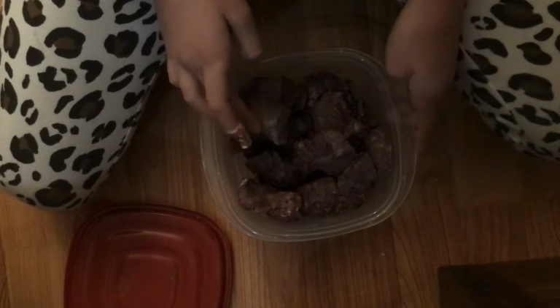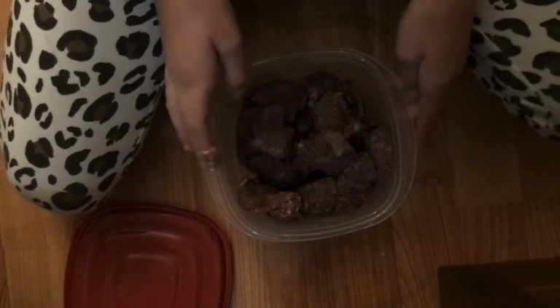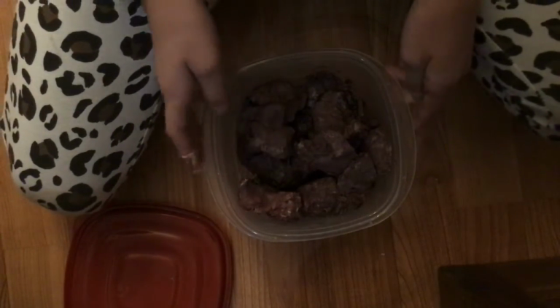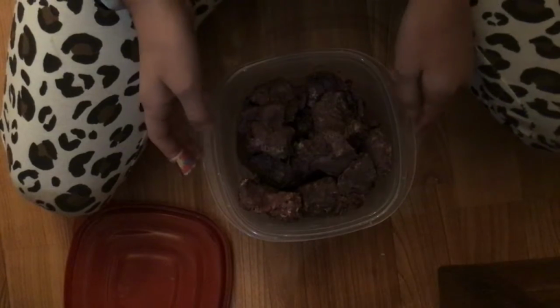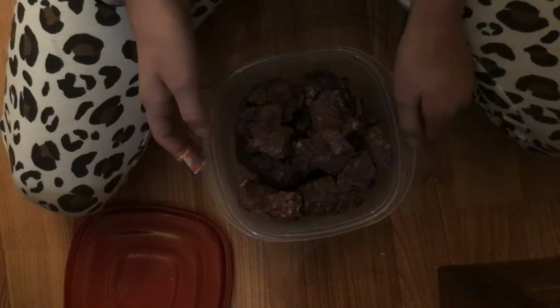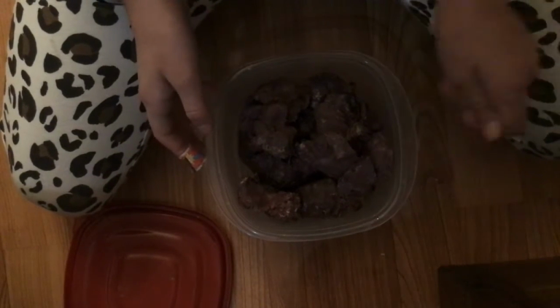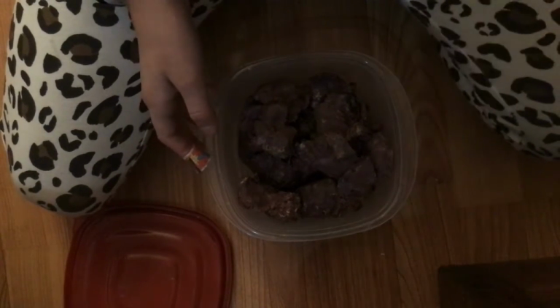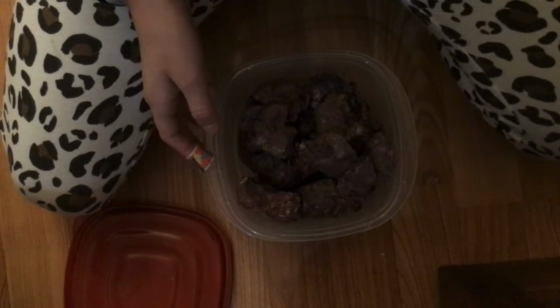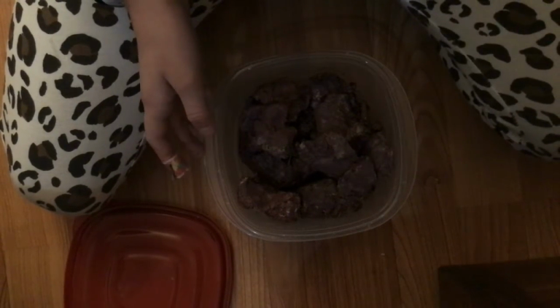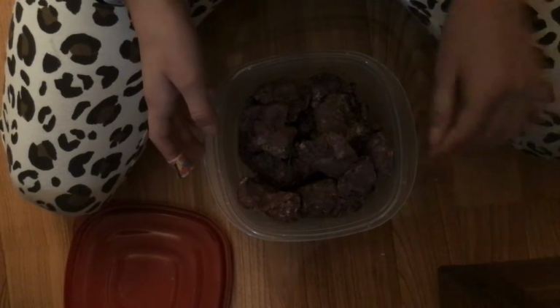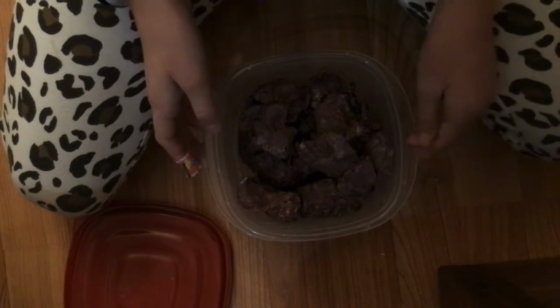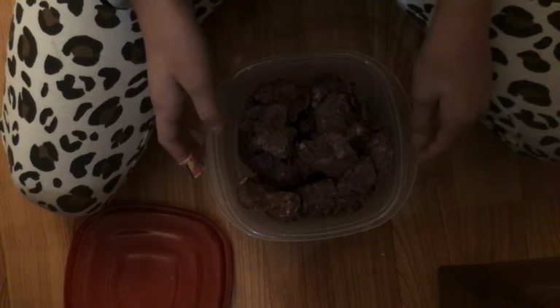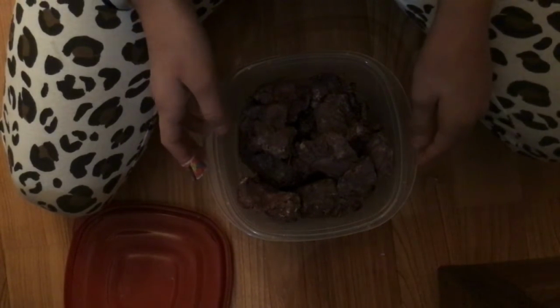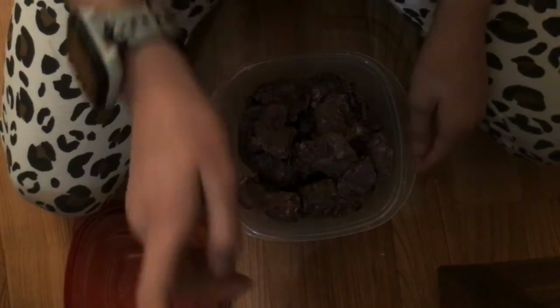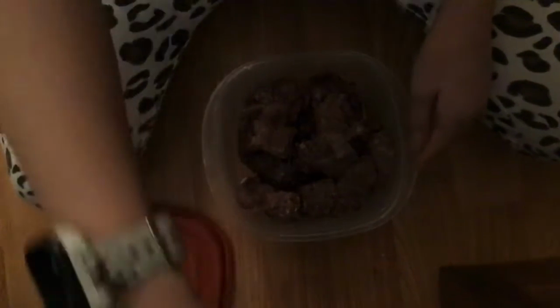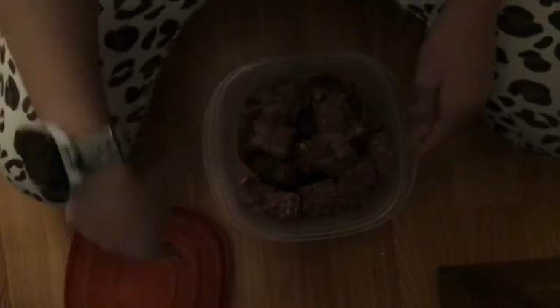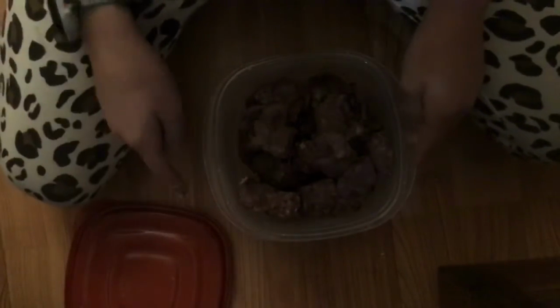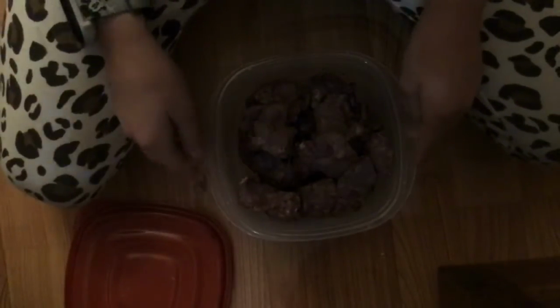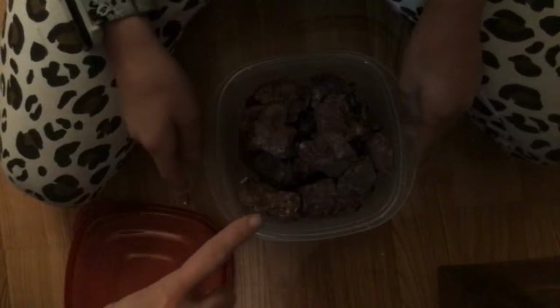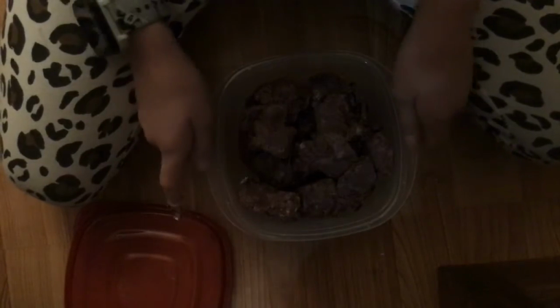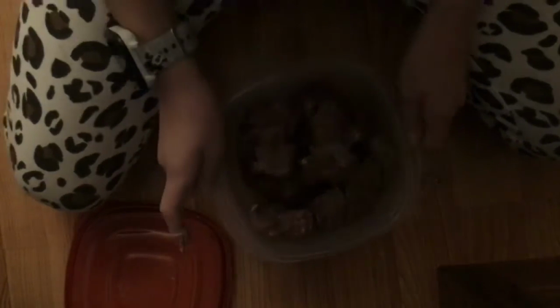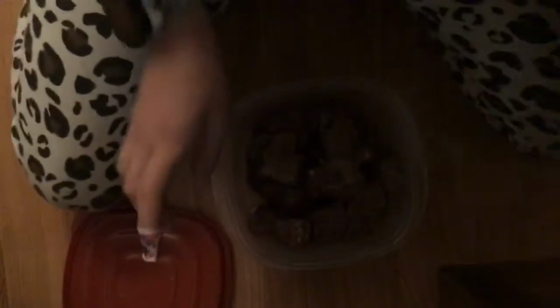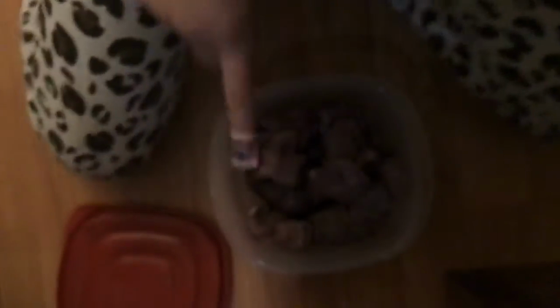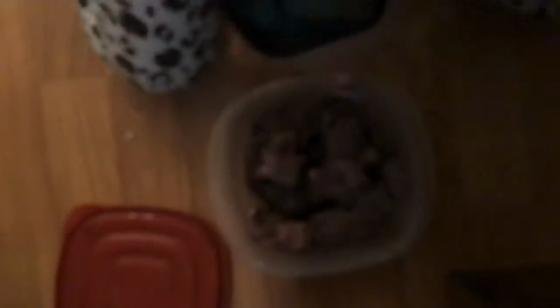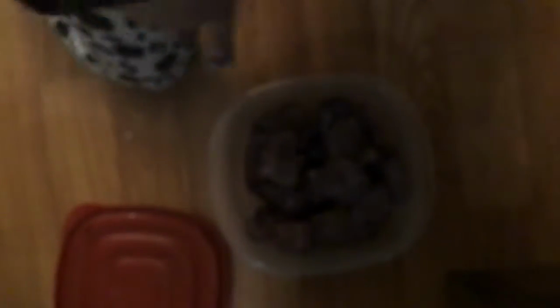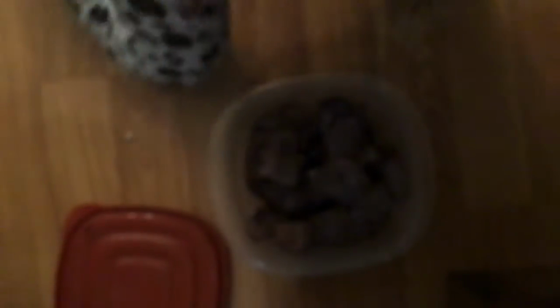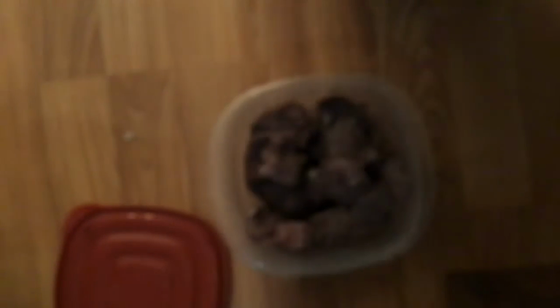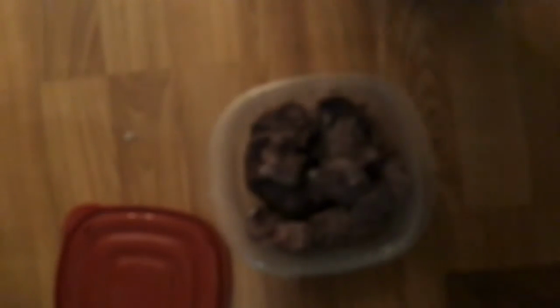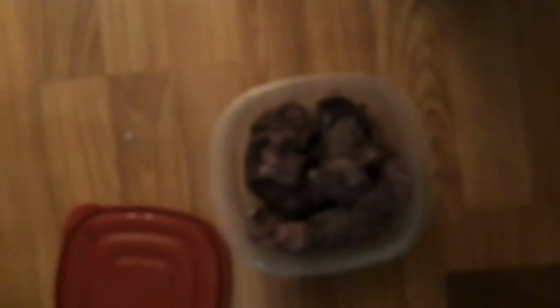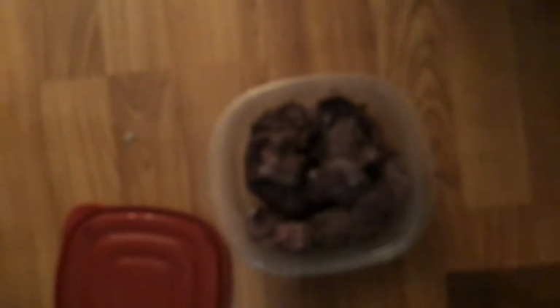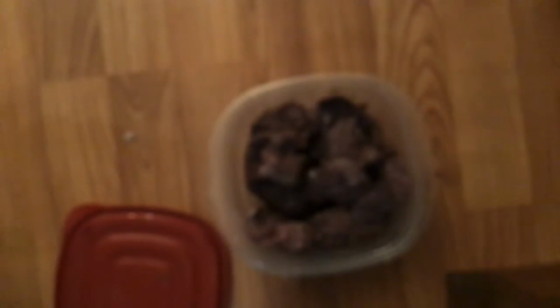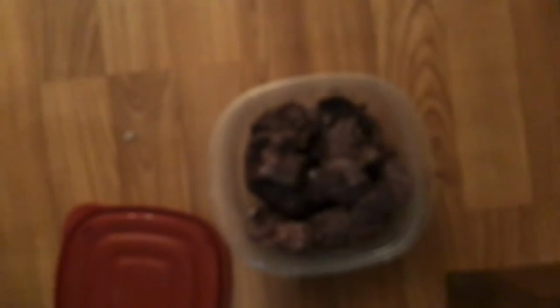Now, what one's the light one — the red top or the blue top? That's the dark one. Okay, so this is the dark one. The other one was the light one.